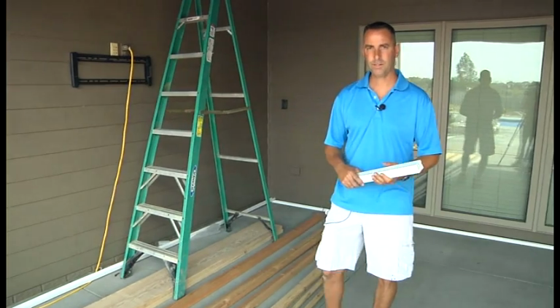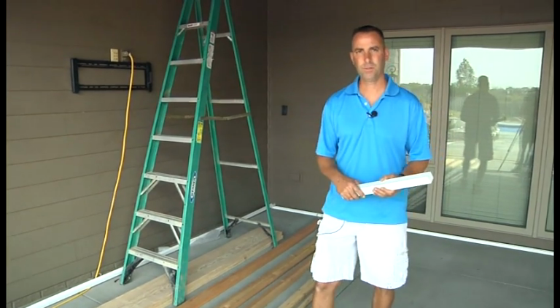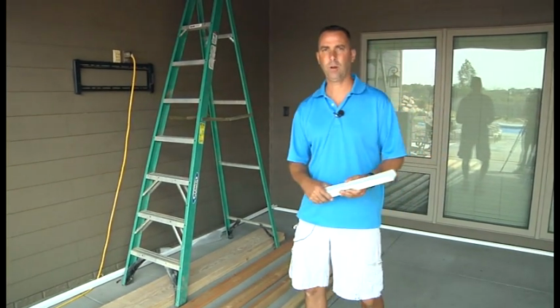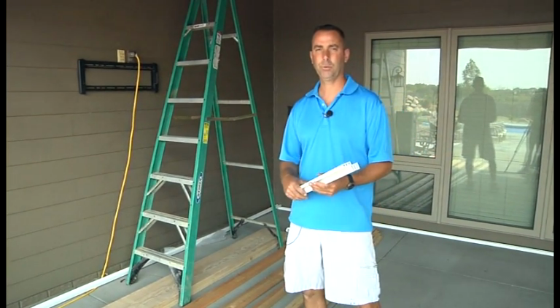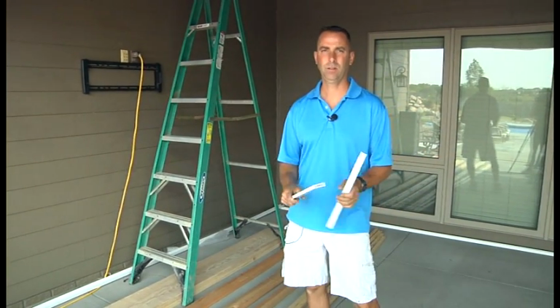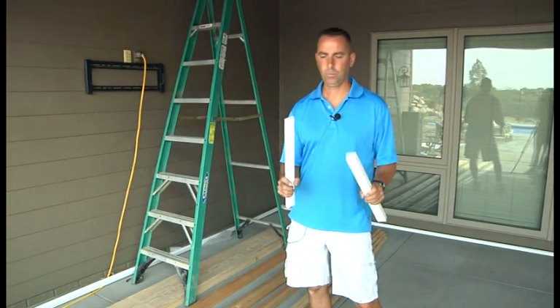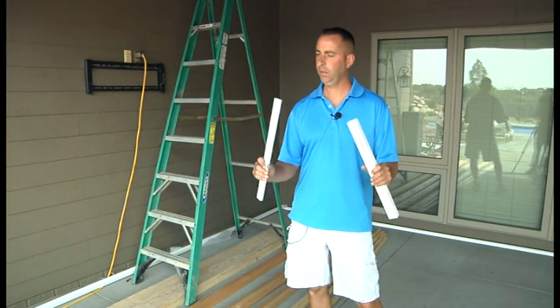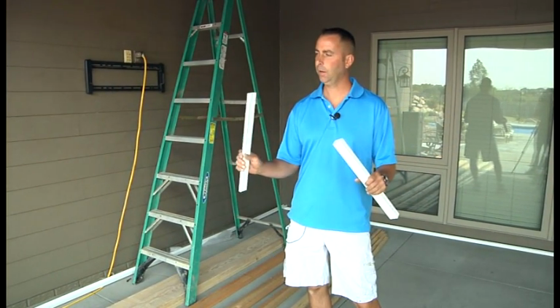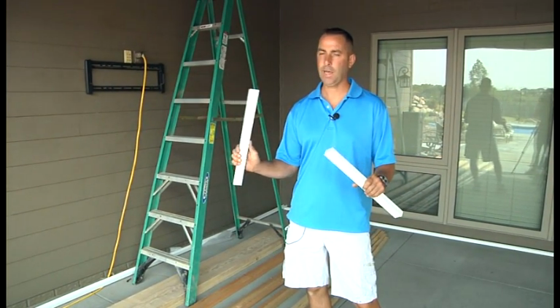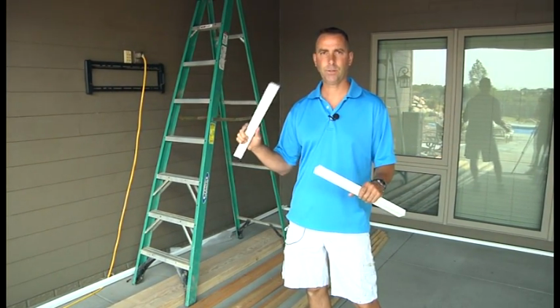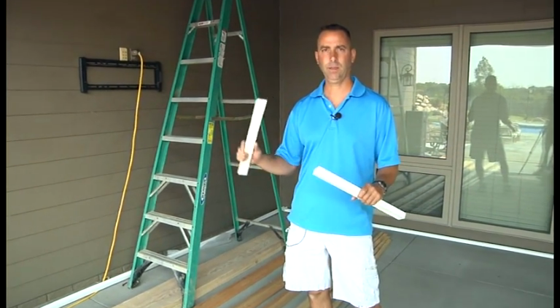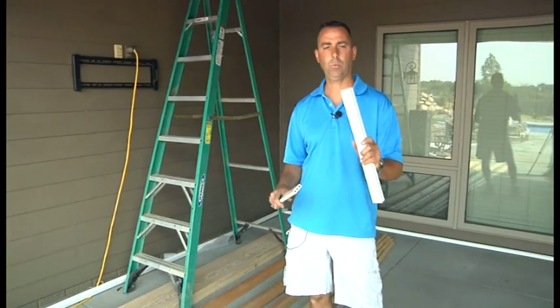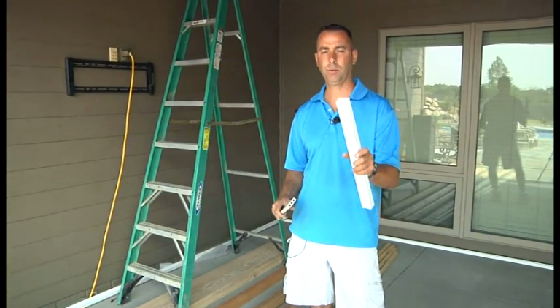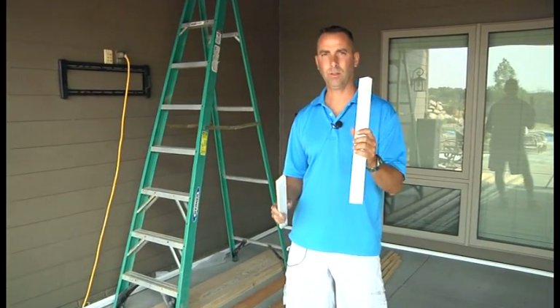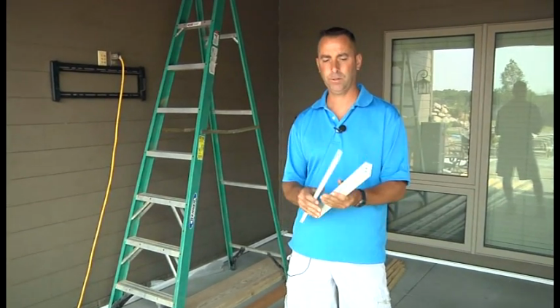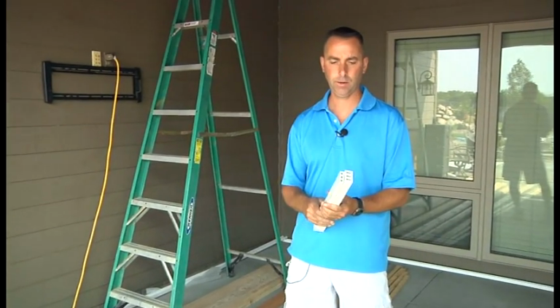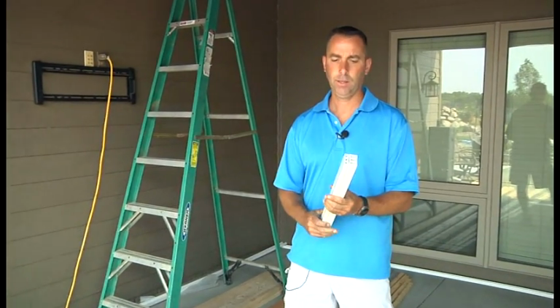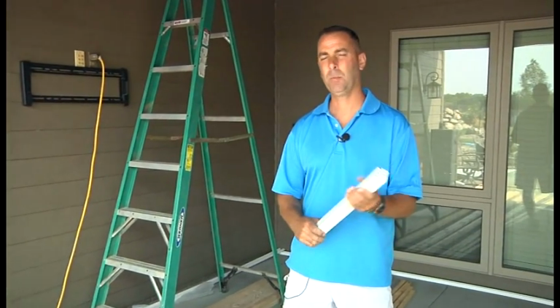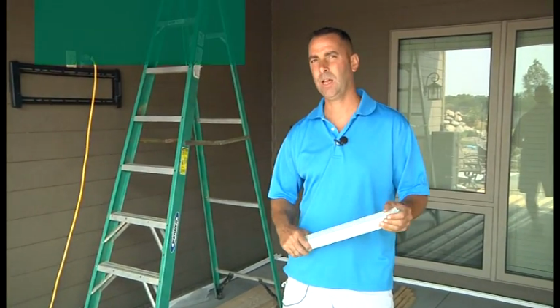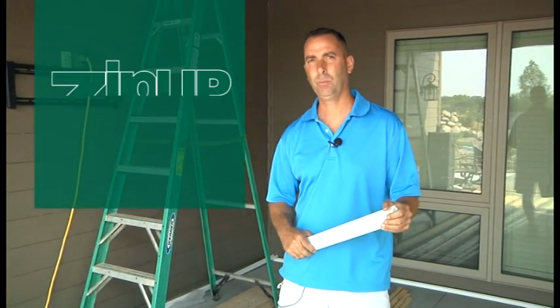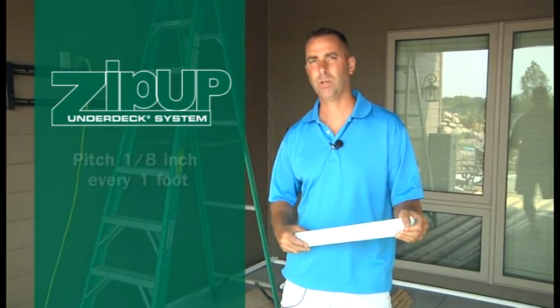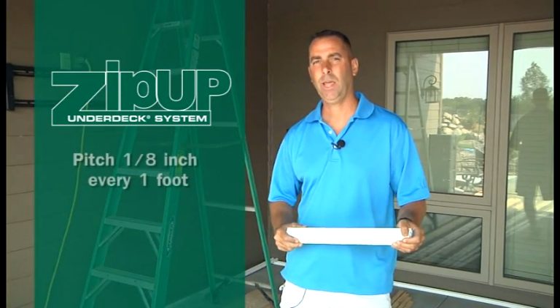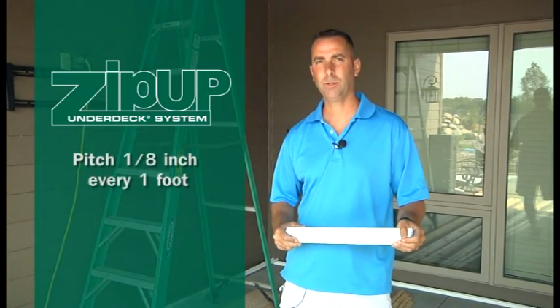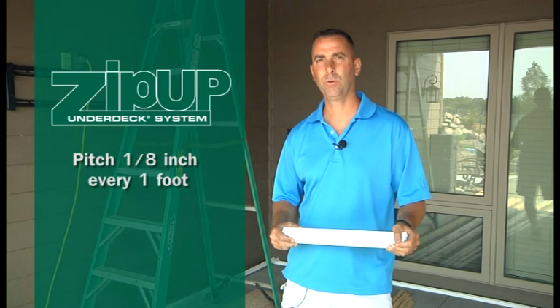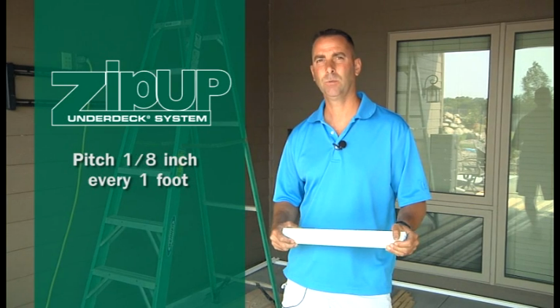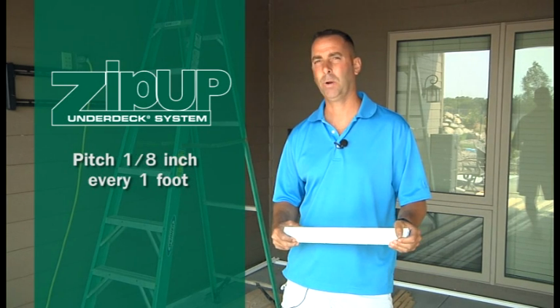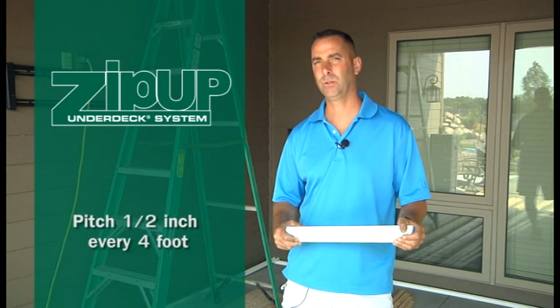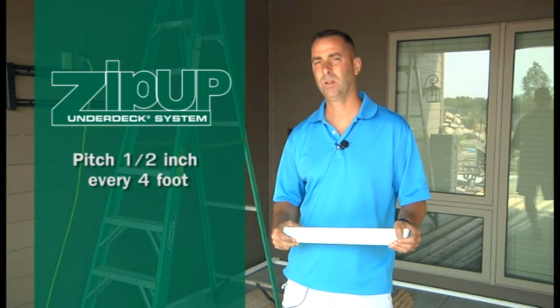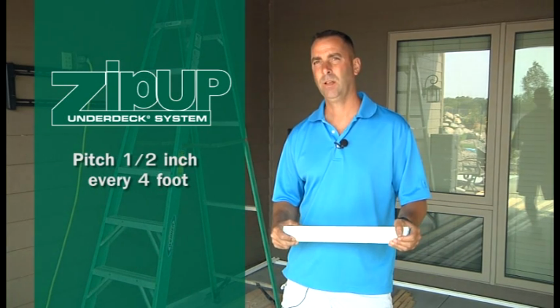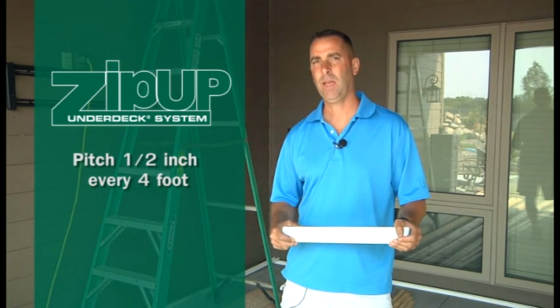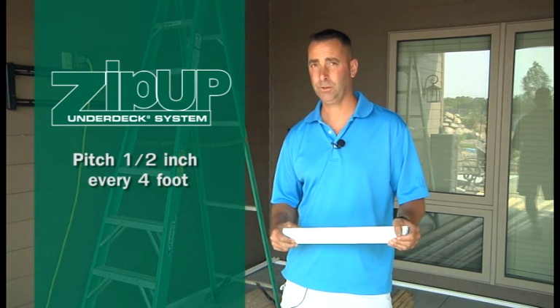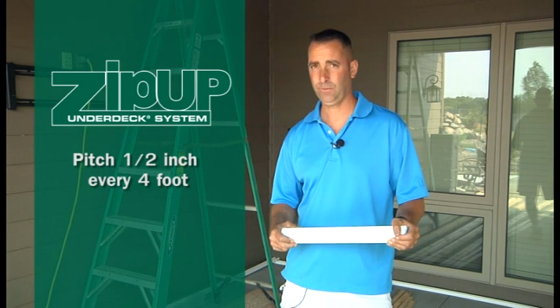Our next step is to install our pitch rail, which we carry in a half inch thick and a one inch thick product. The reason we do that is Zip Up is designed to pitch an eighth inch per foot, which equates to half inch in four feet.